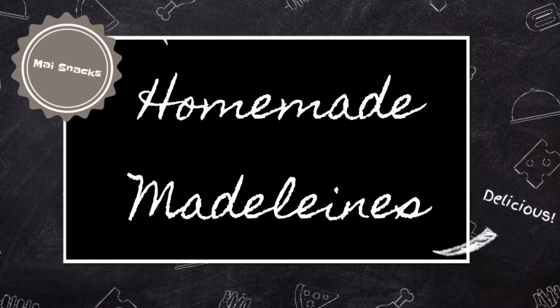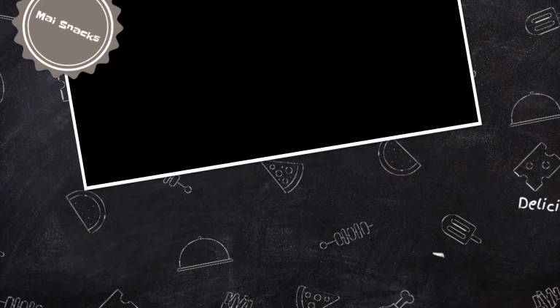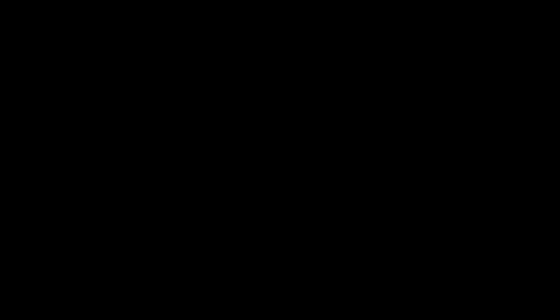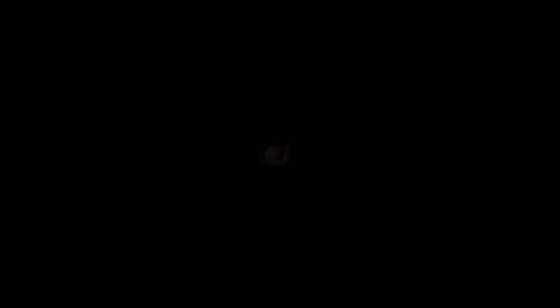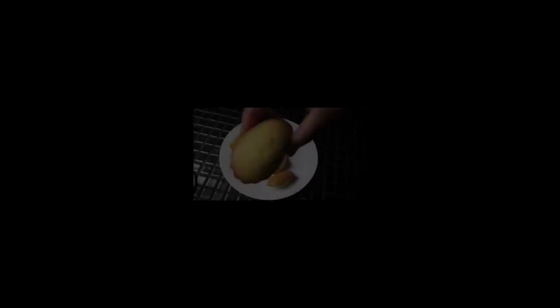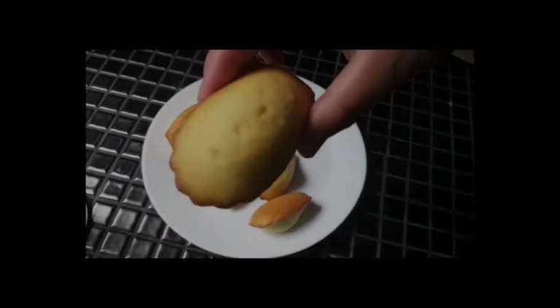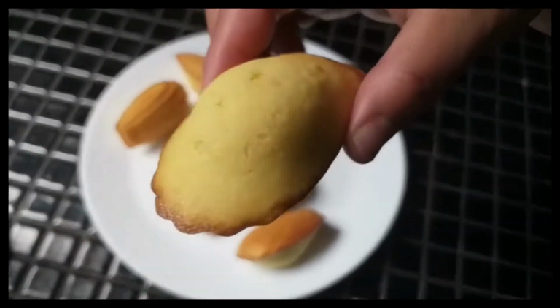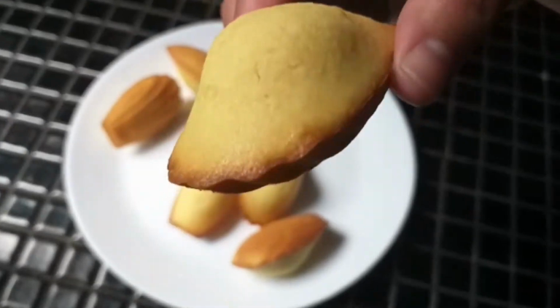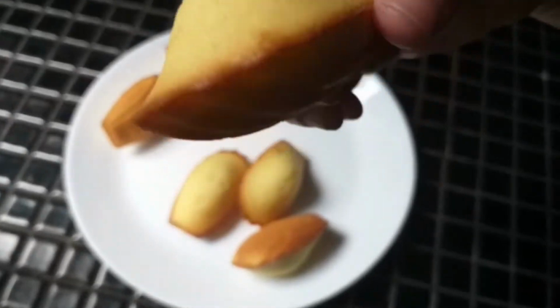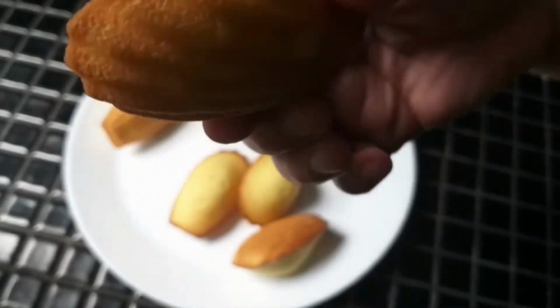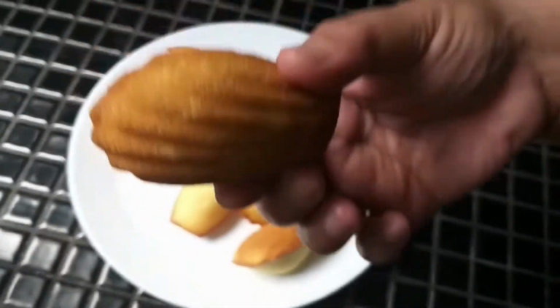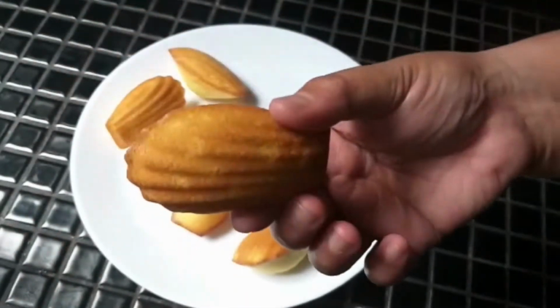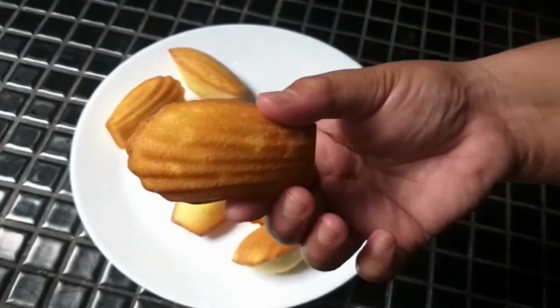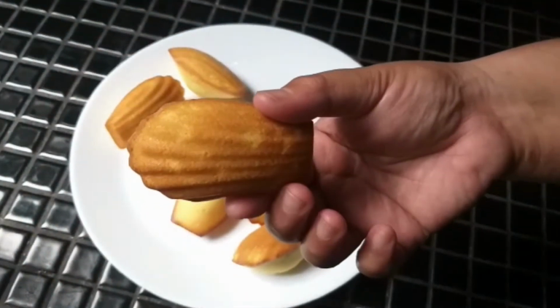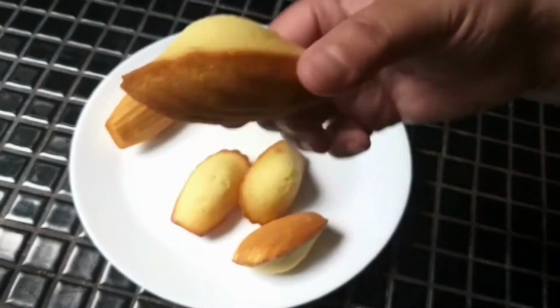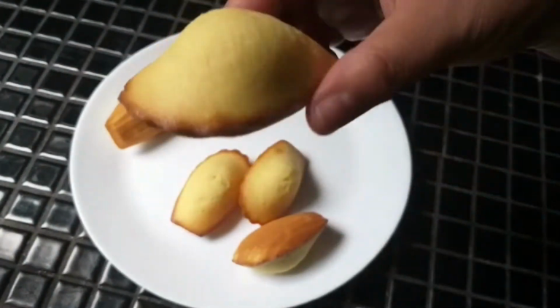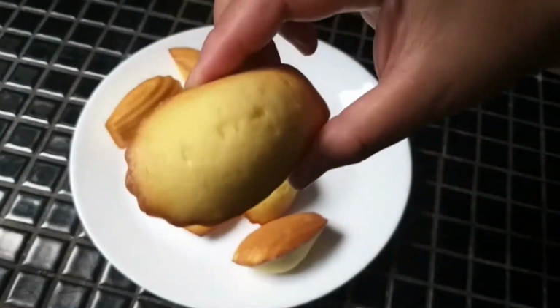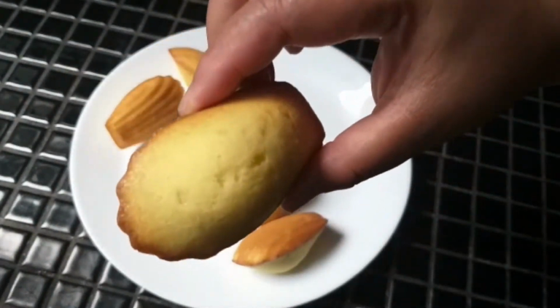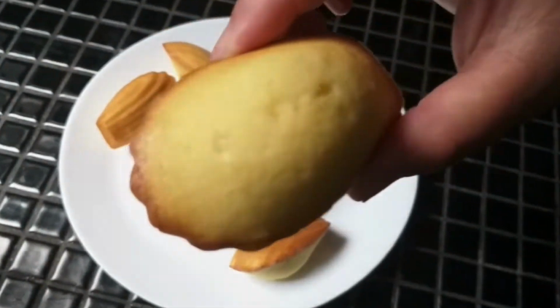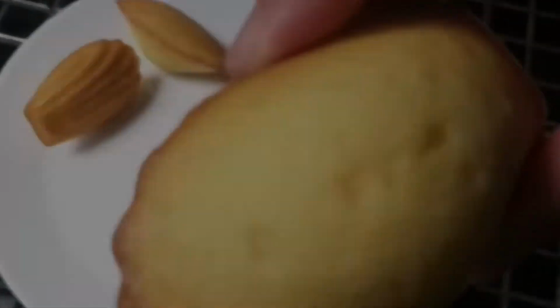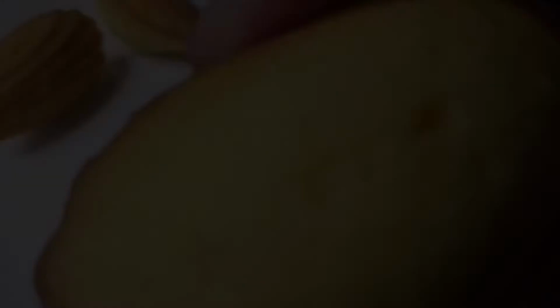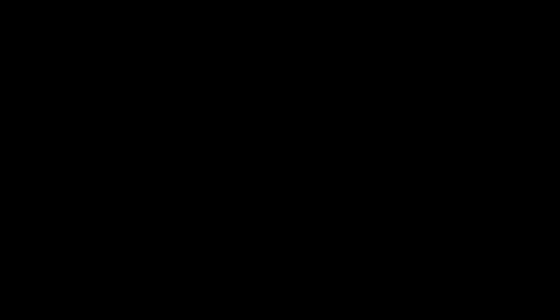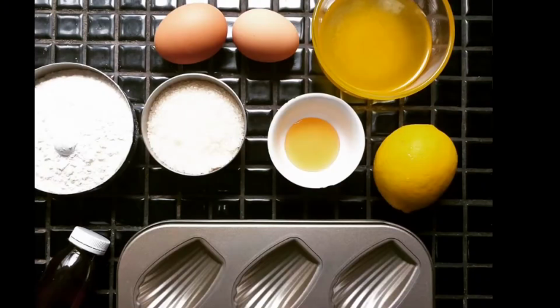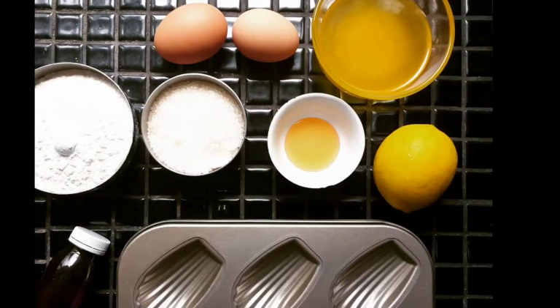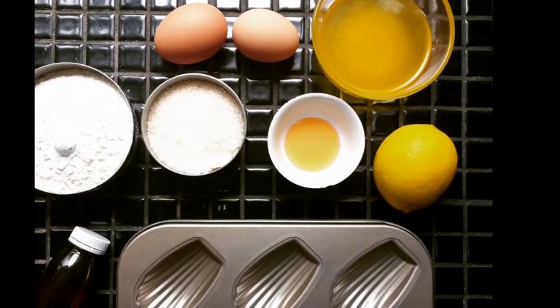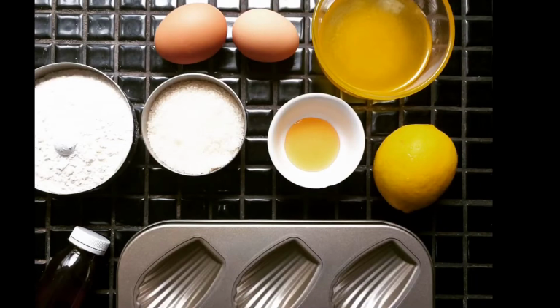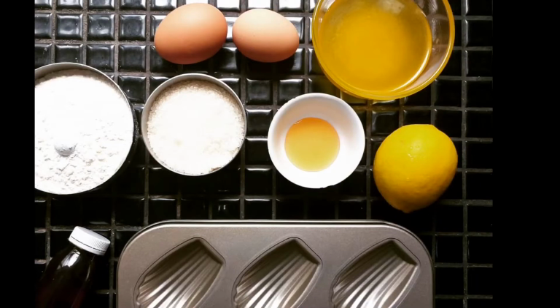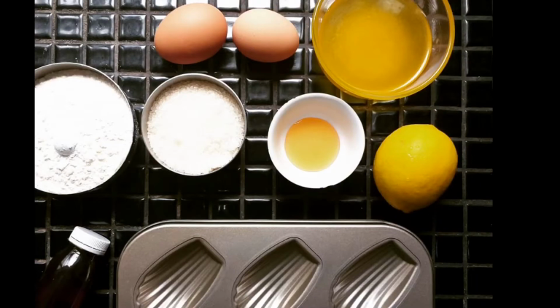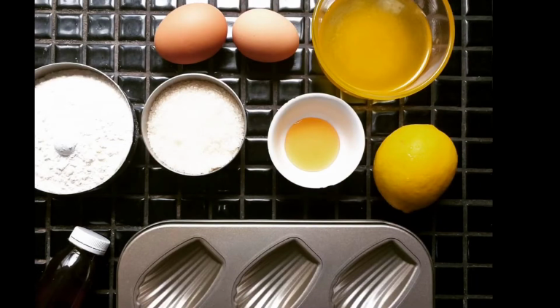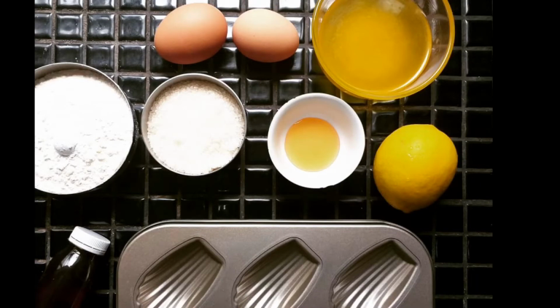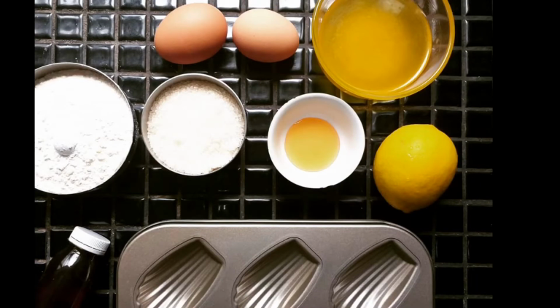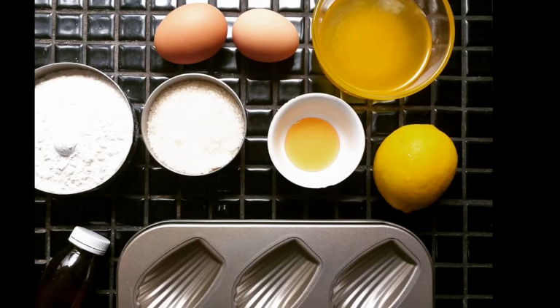Let's make madeleine cakes. The complete list of ingredients is written in the description box.